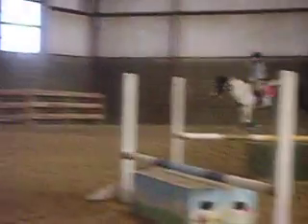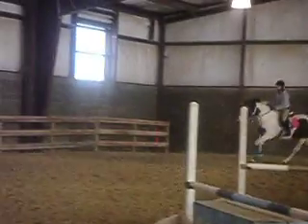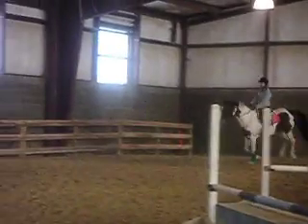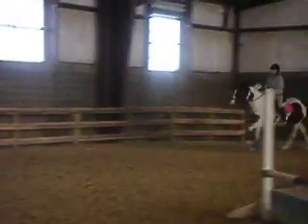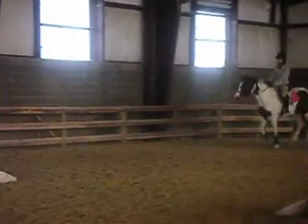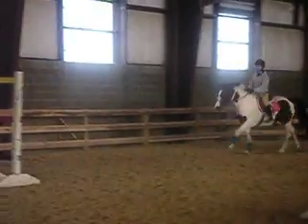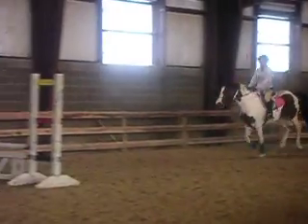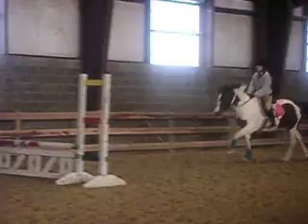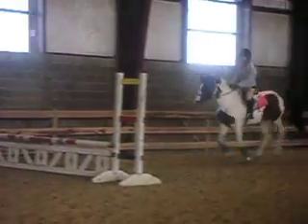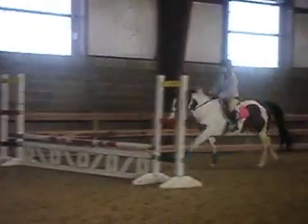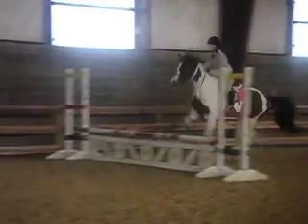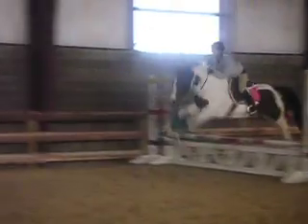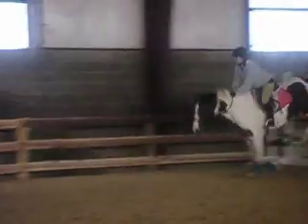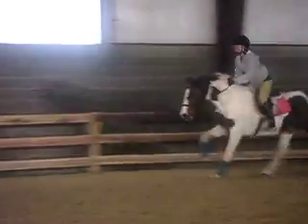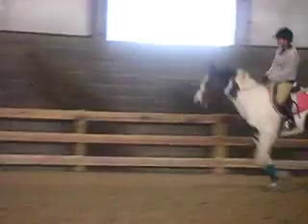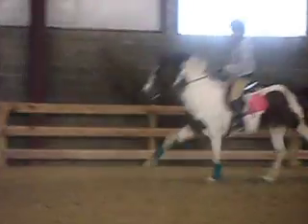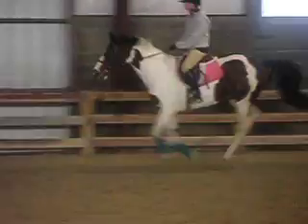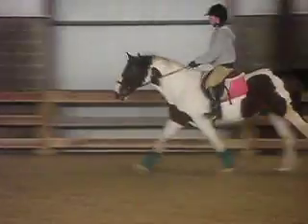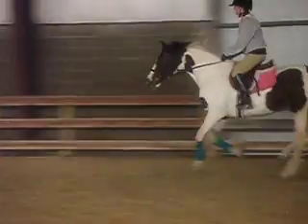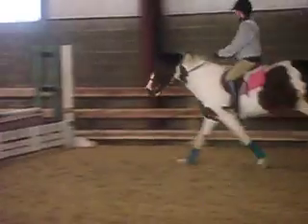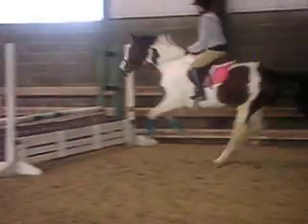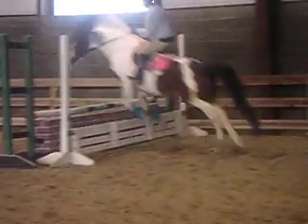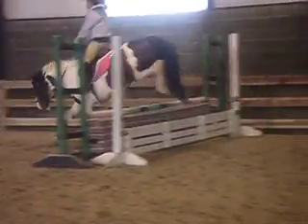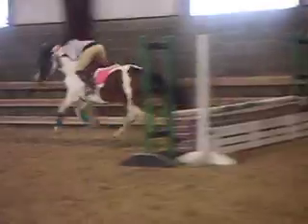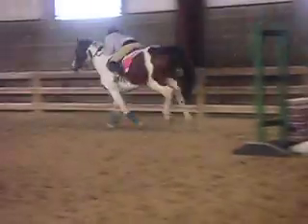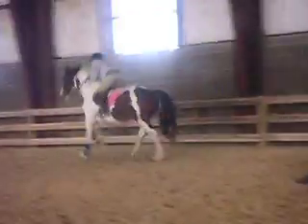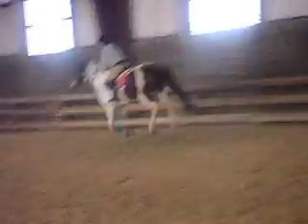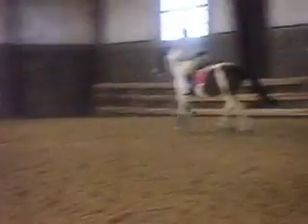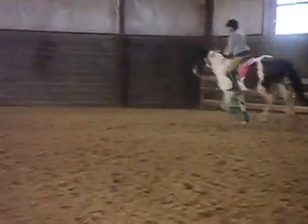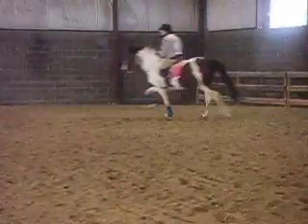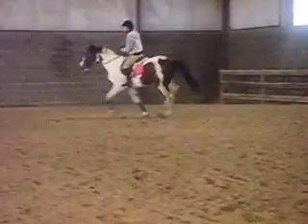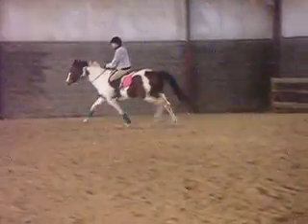Now keep the rhythm. Whoa hard. All the way around and do it again.